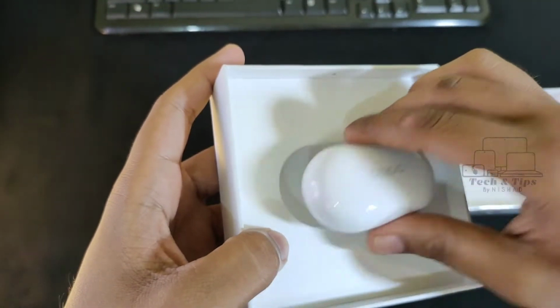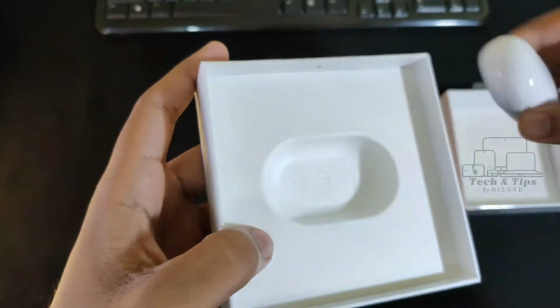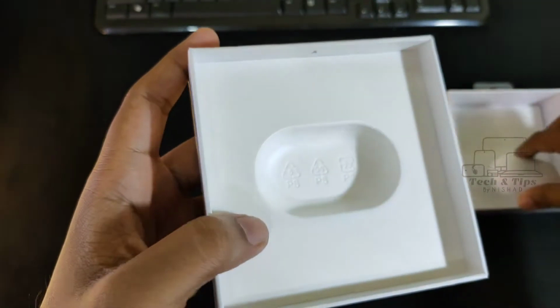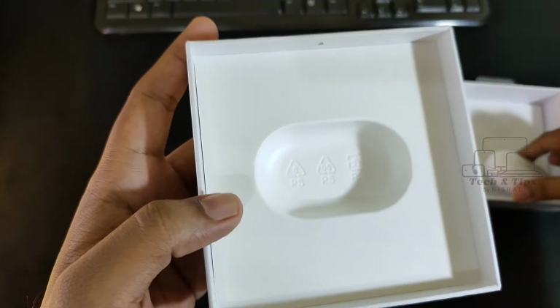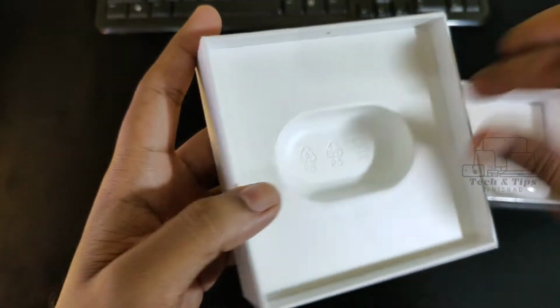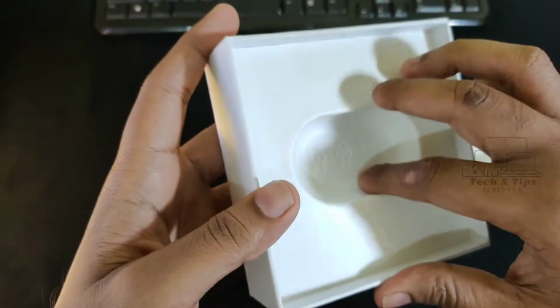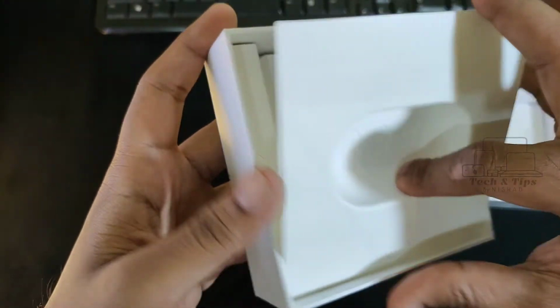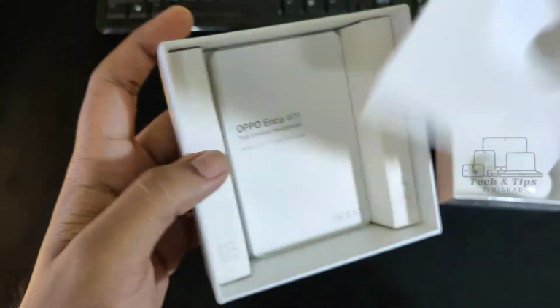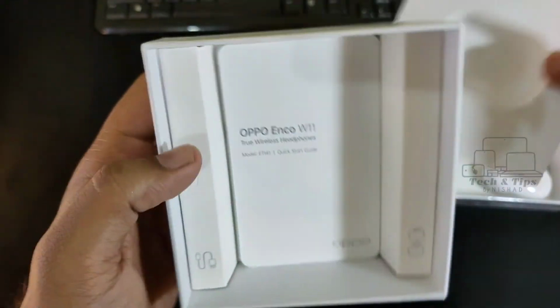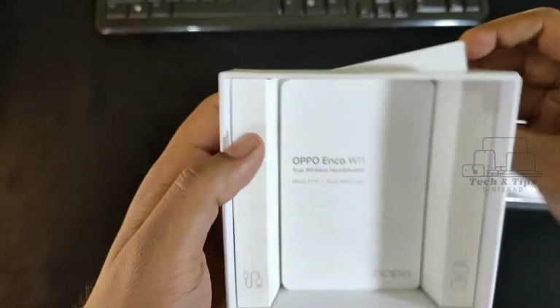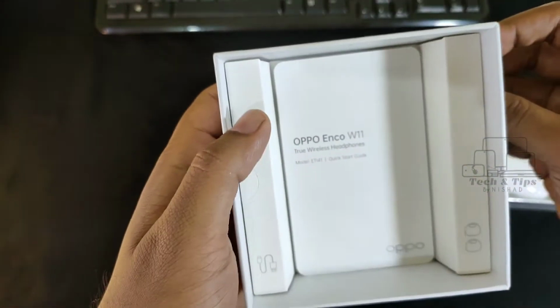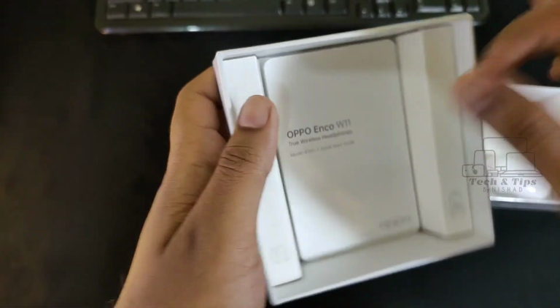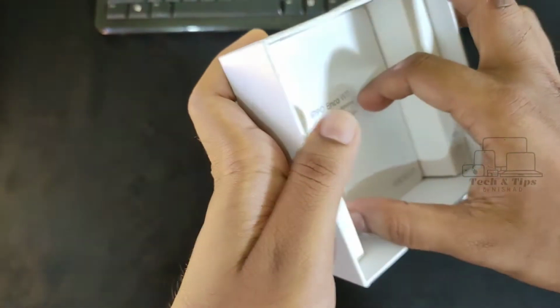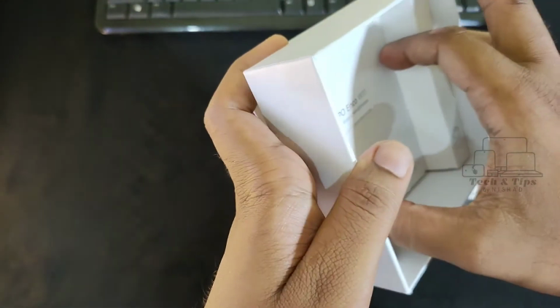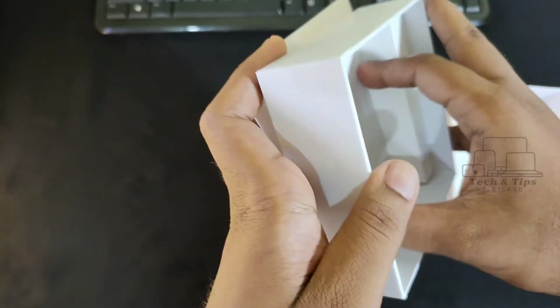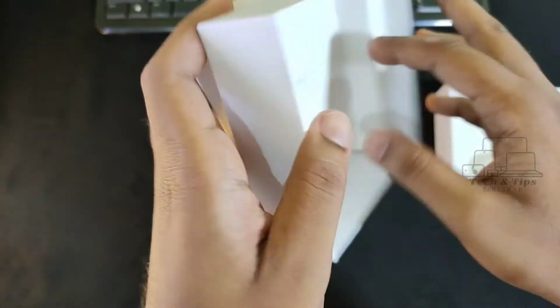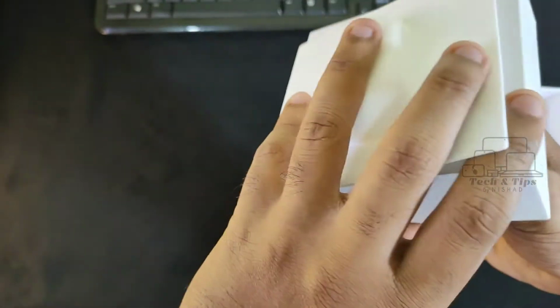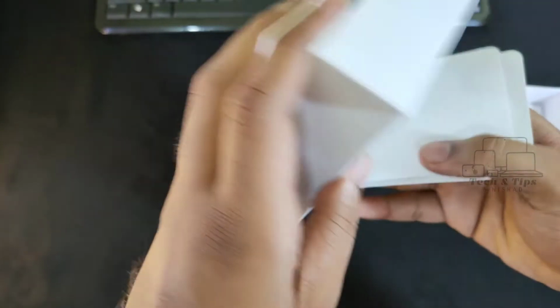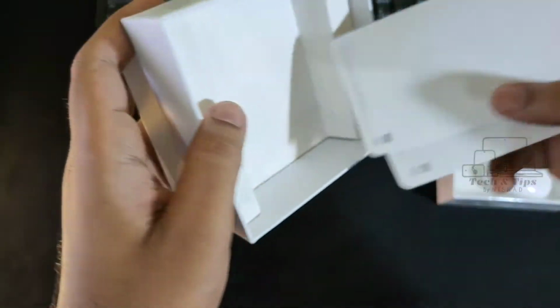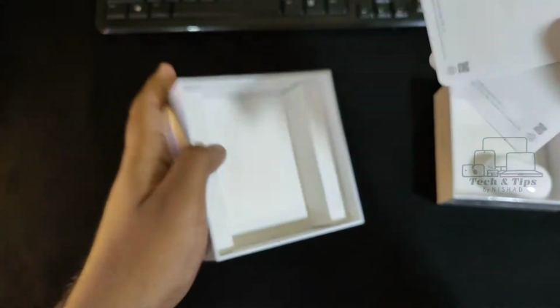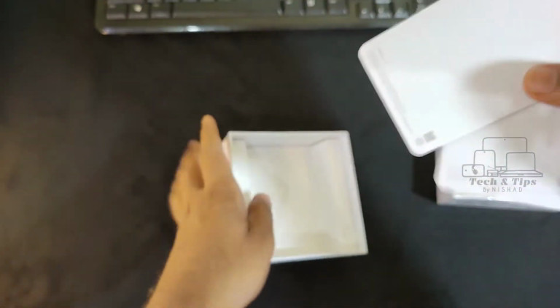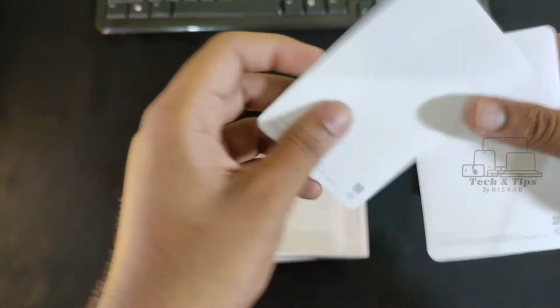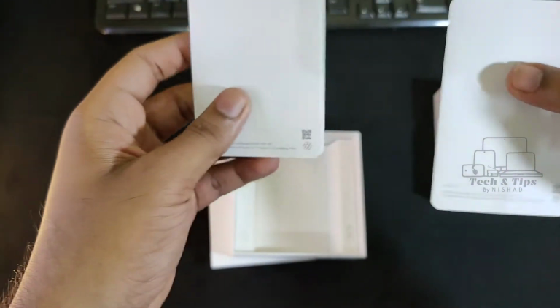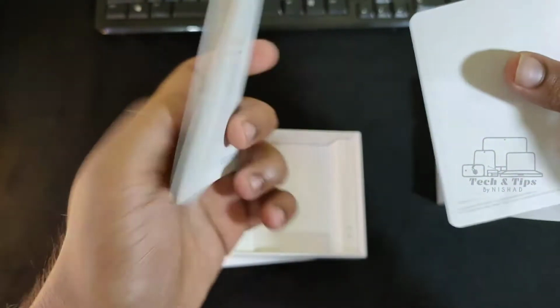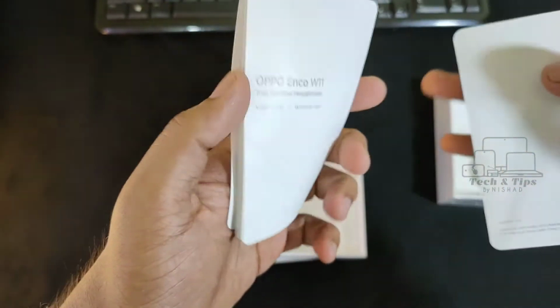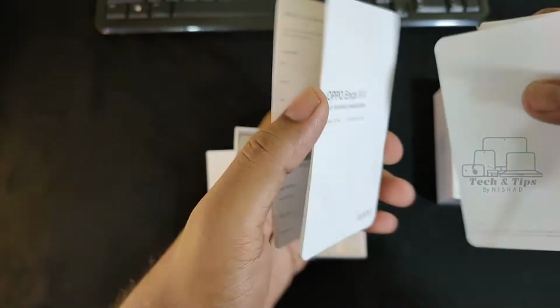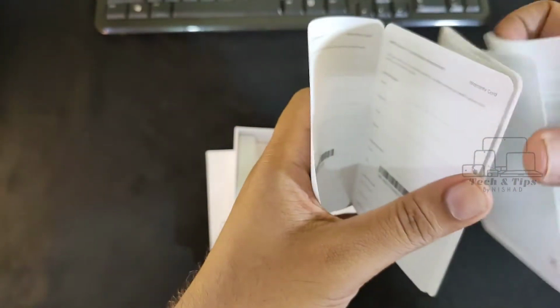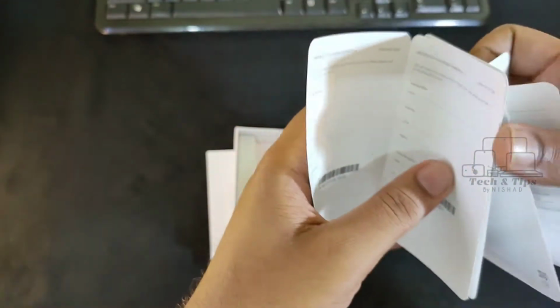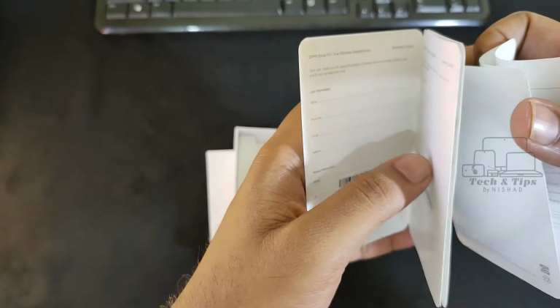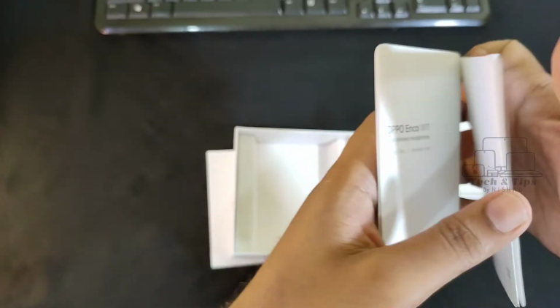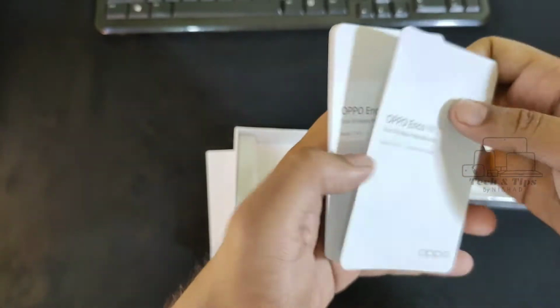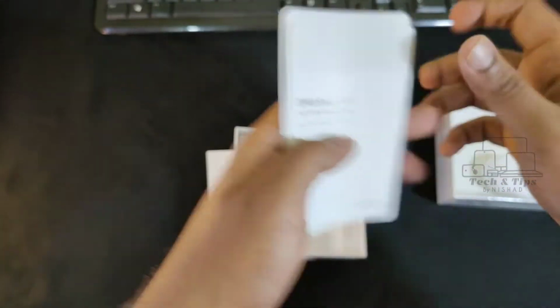Let's check the box as well. It includes the user manual, and this is the warranty card and details.